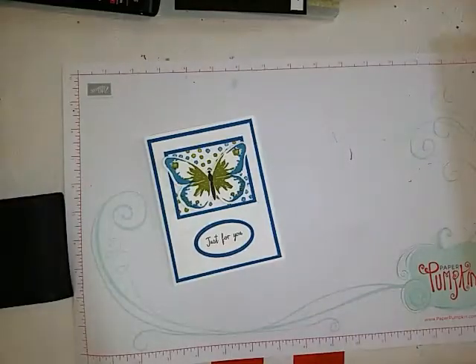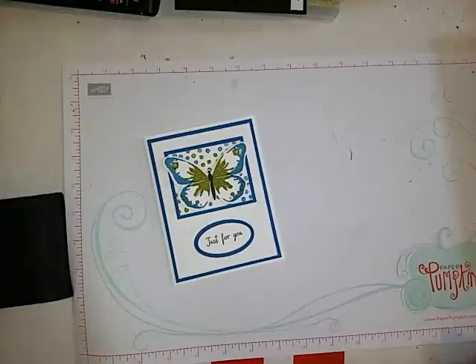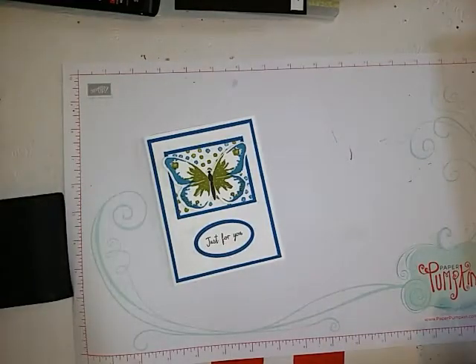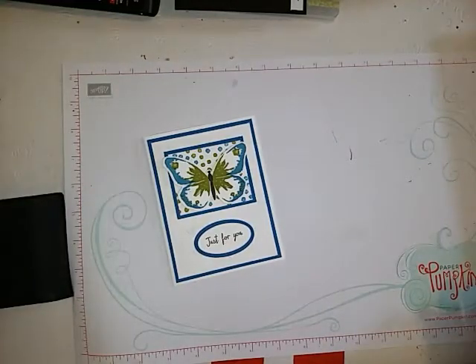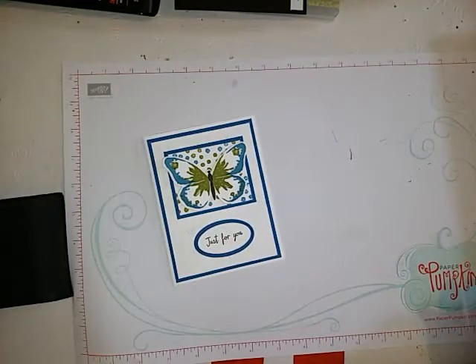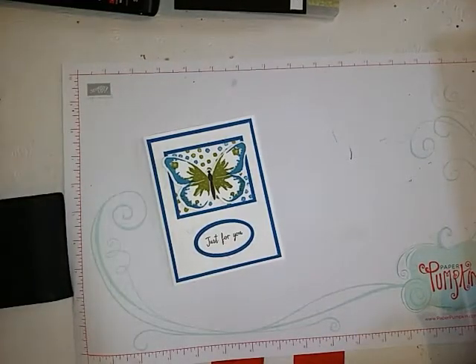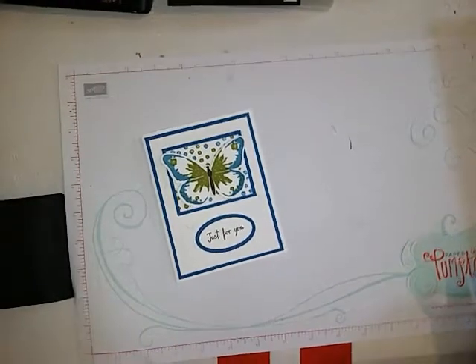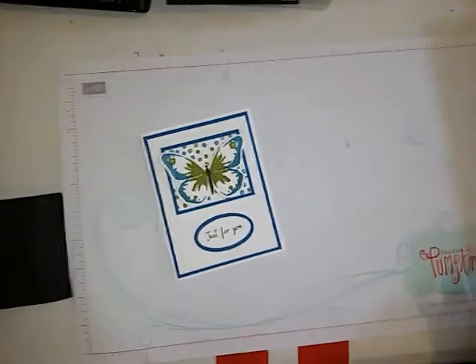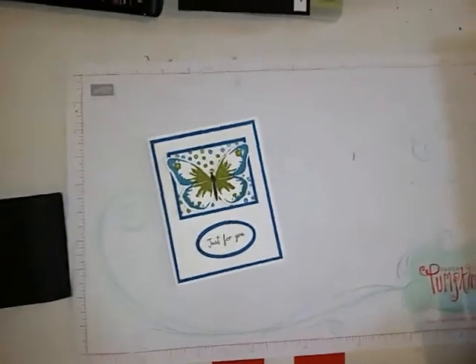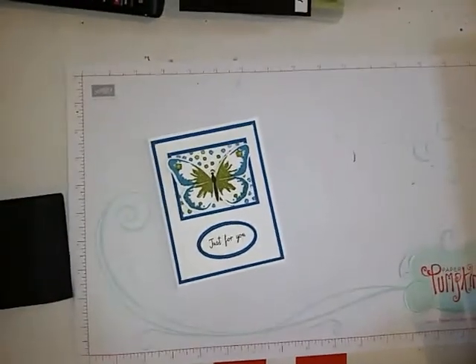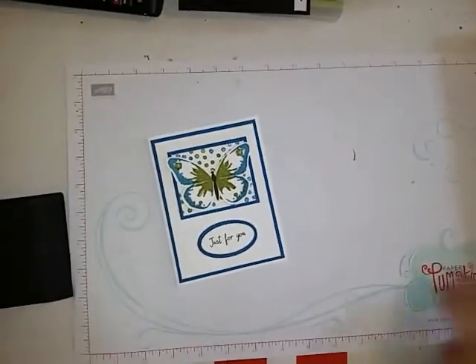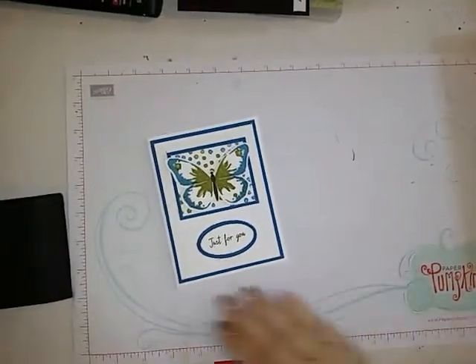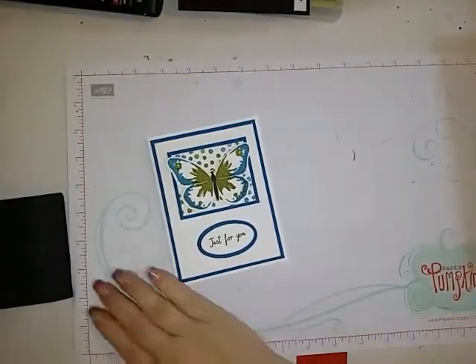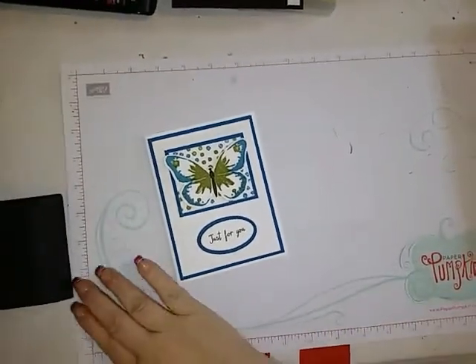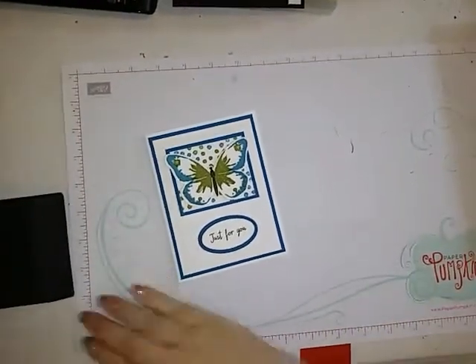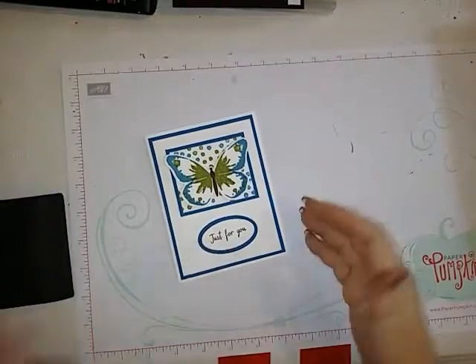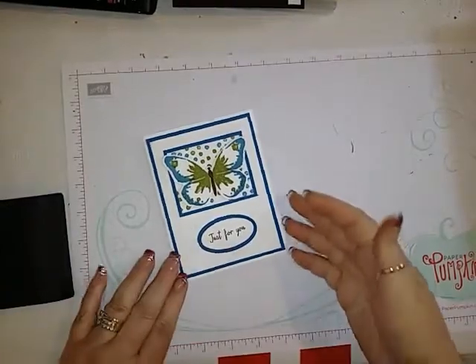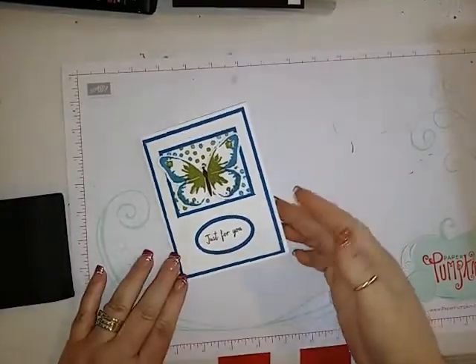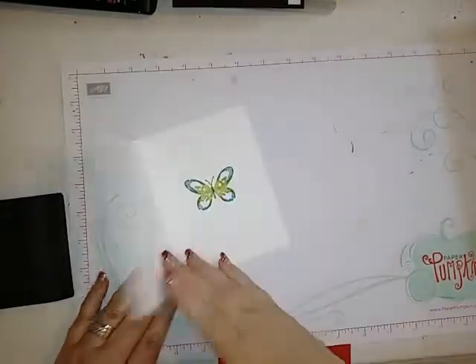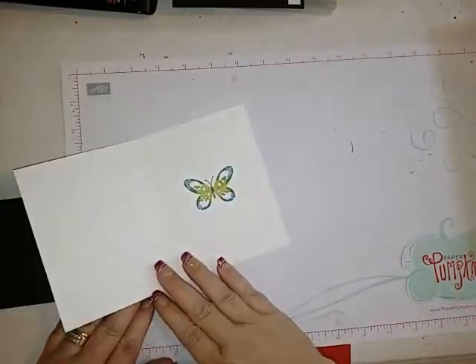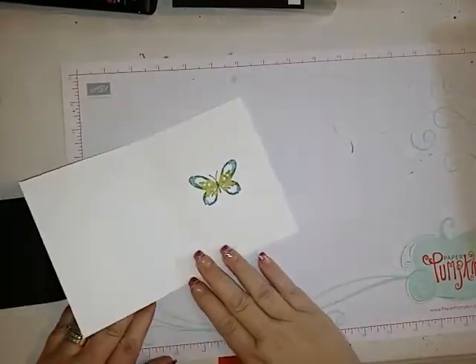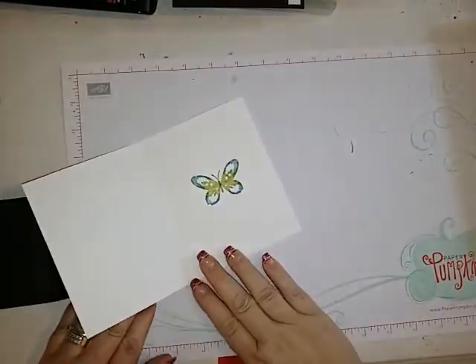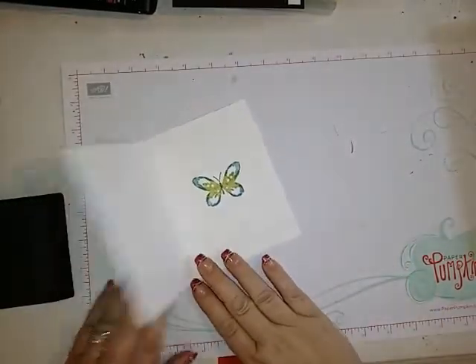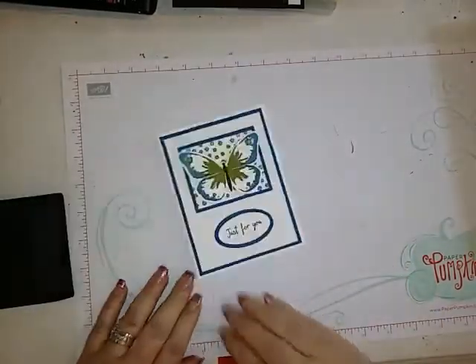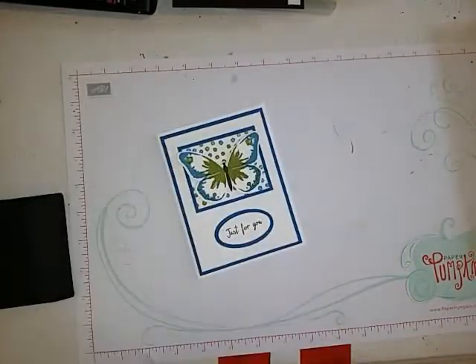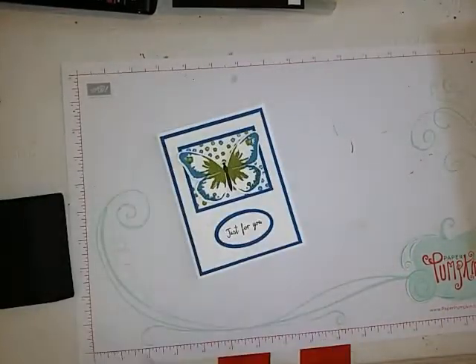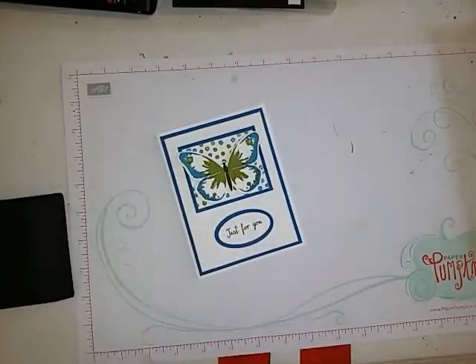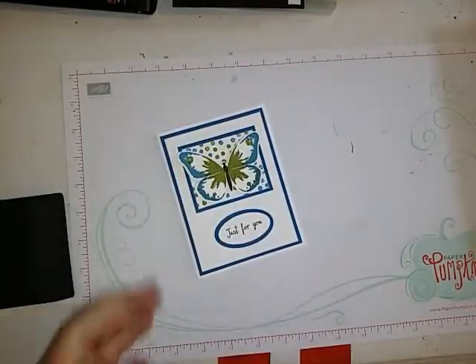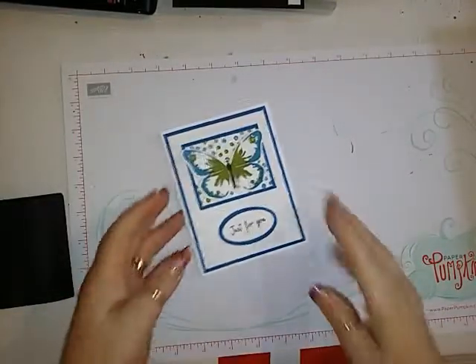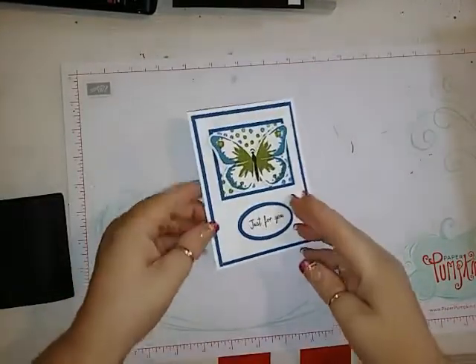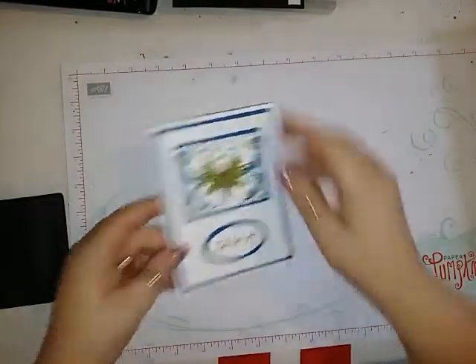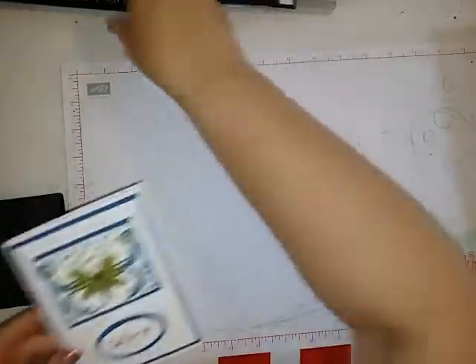Hello, this is Lisa from Happy Stamp and today we're going to be making this pretty butterfly card. So let's go ahead and get started.